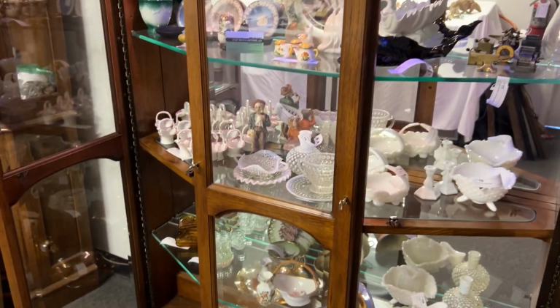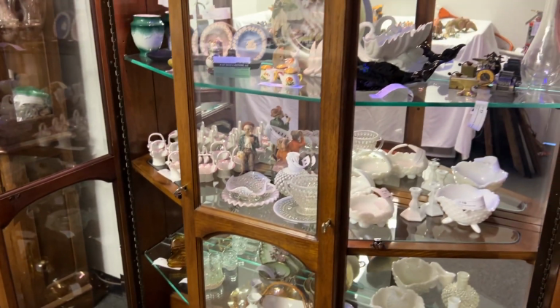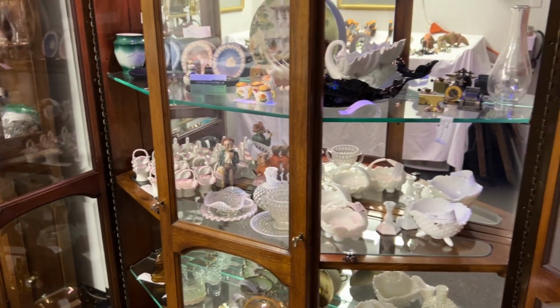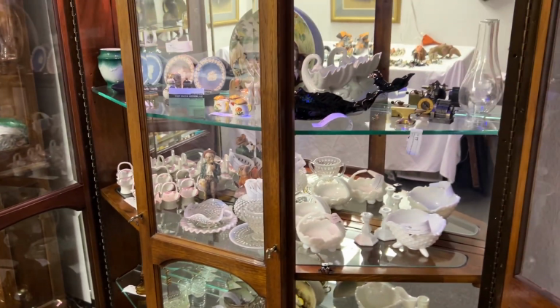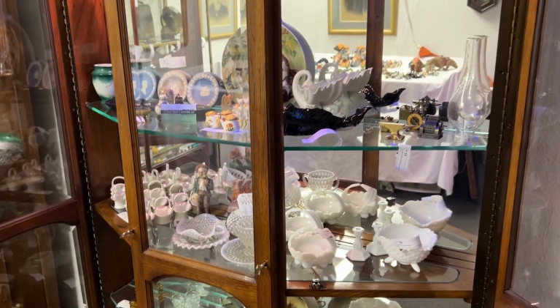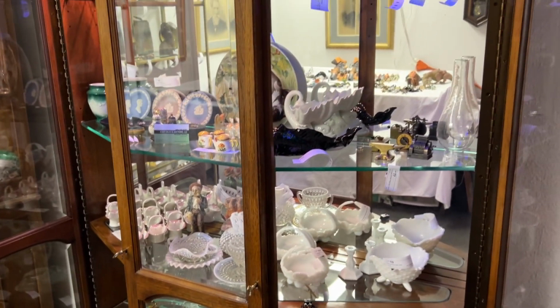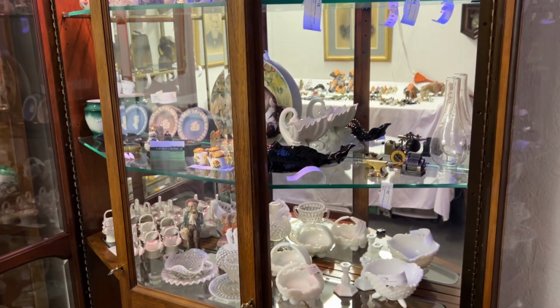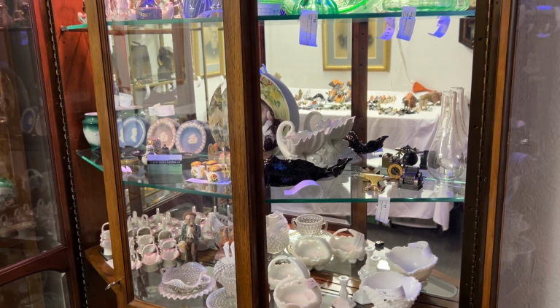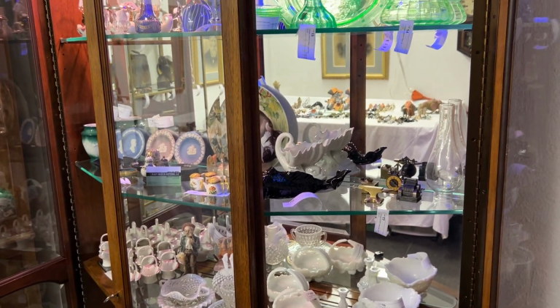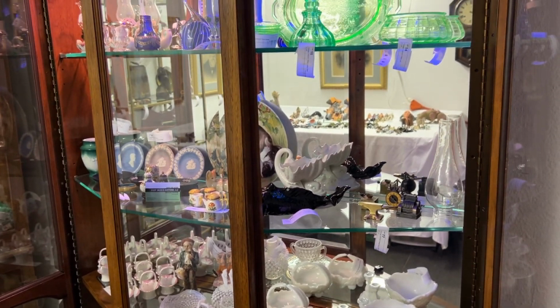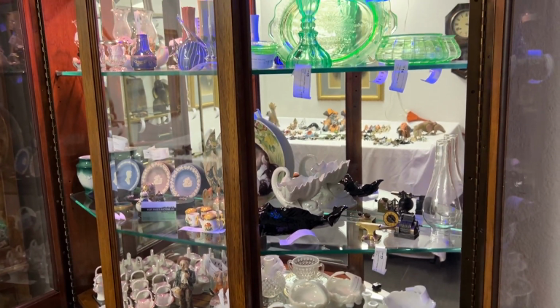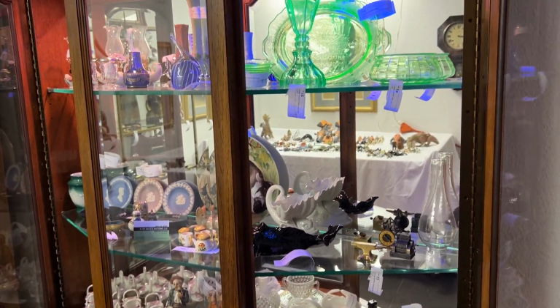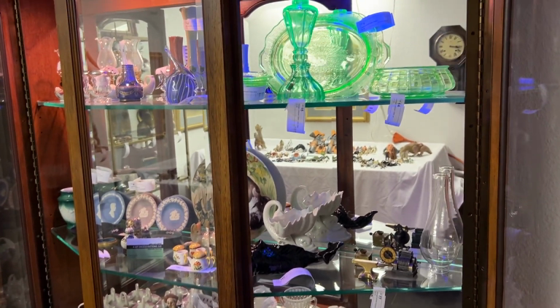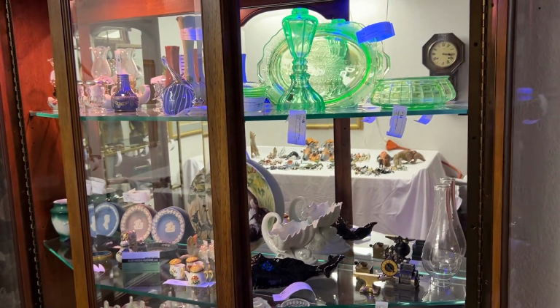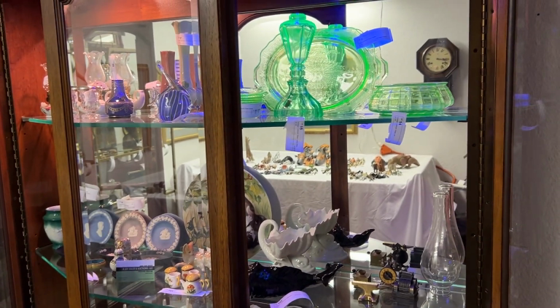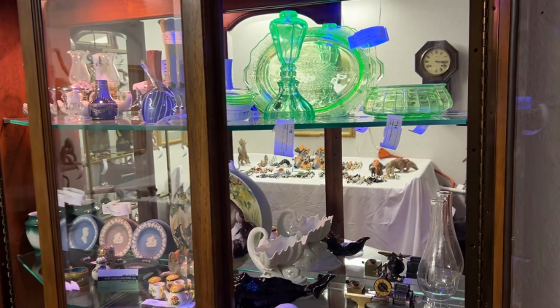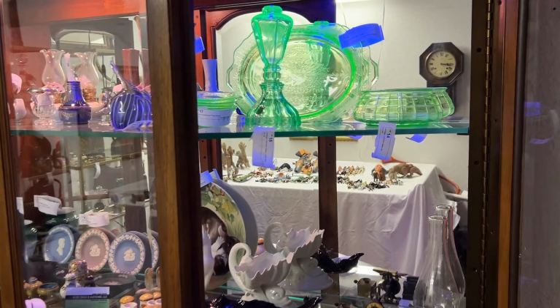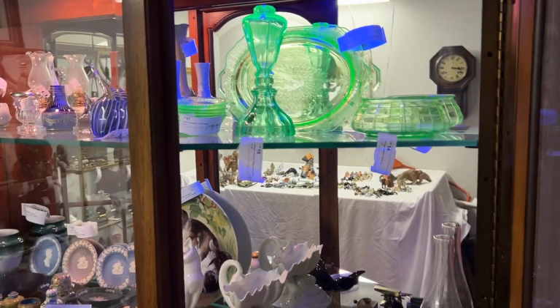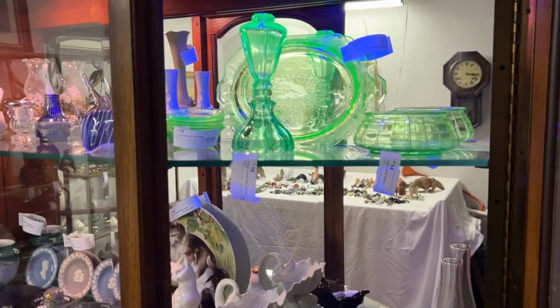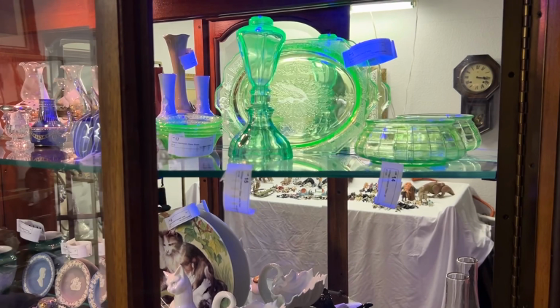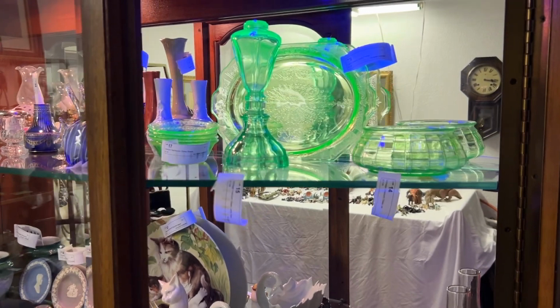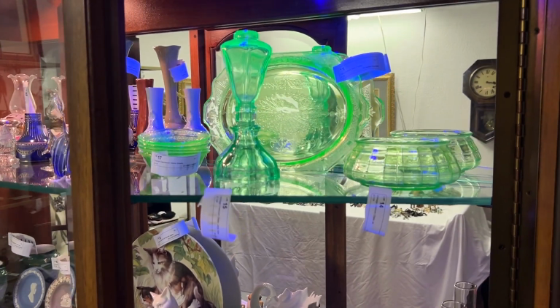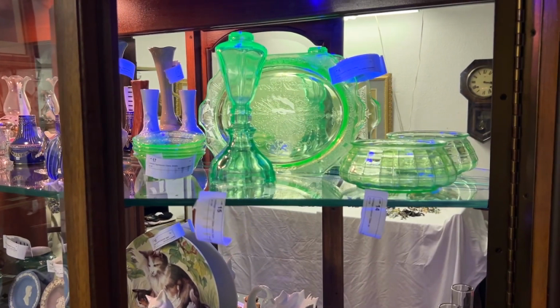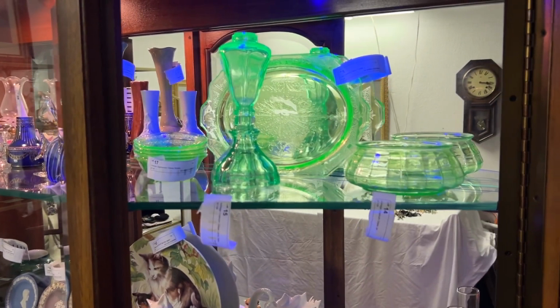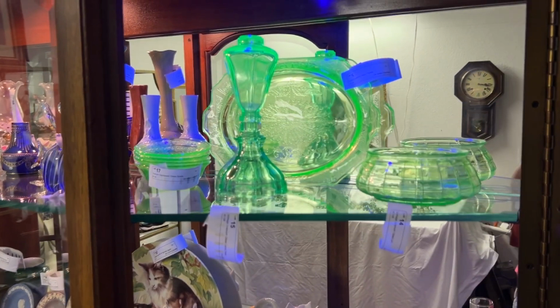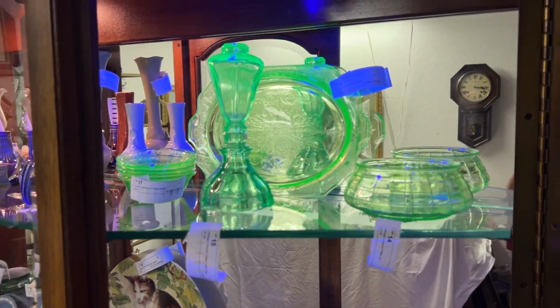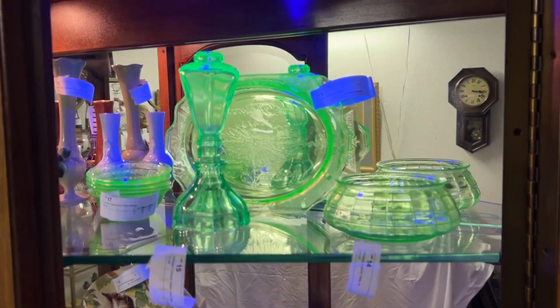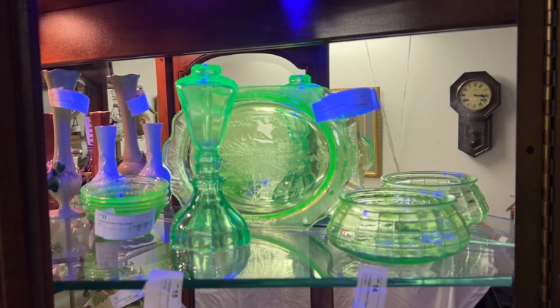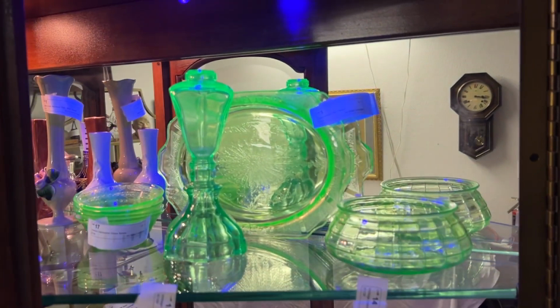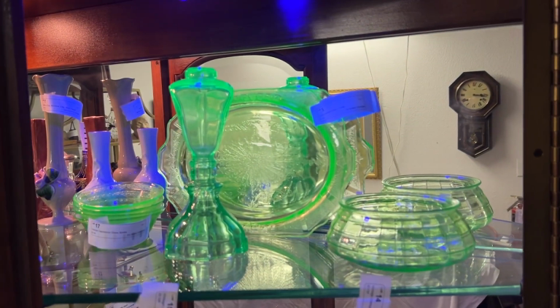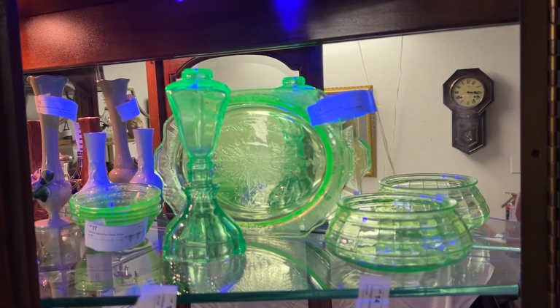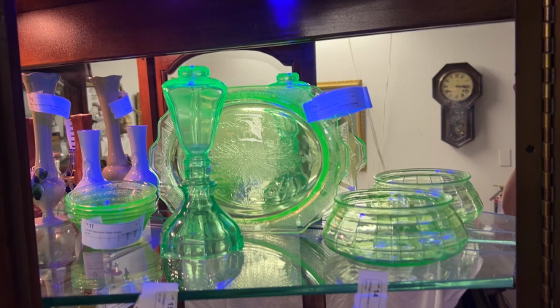A few things we want to highlight today, and the first one is uranium glass. It's all the rage — everybody loves uranium glass. We have a few items: a couple of platters and a lamp.